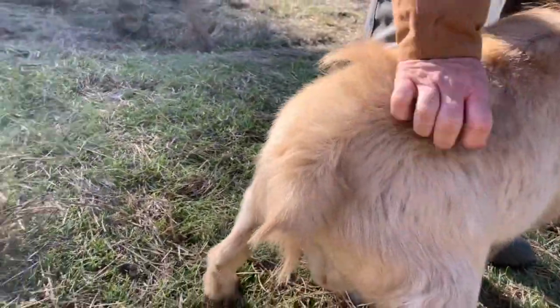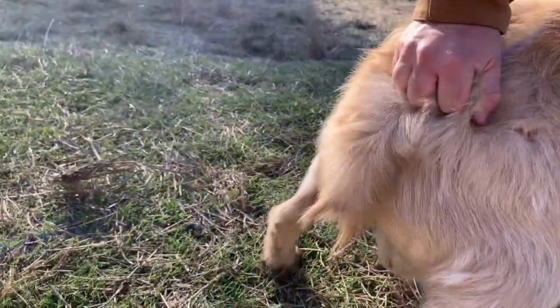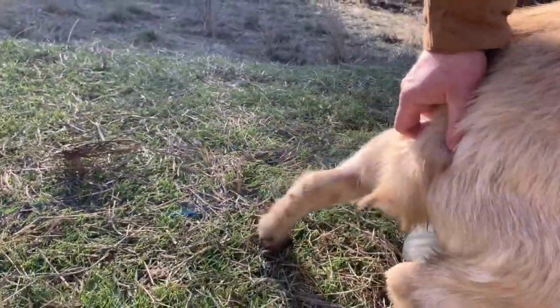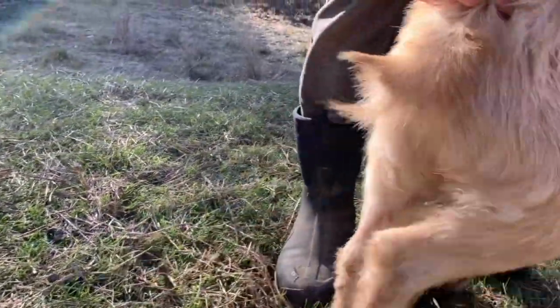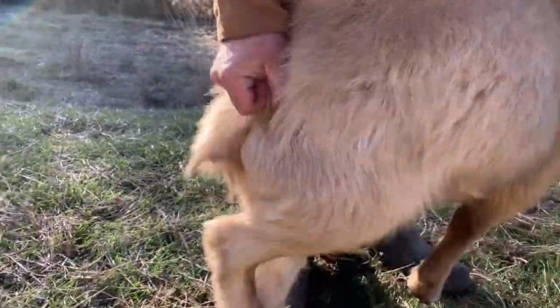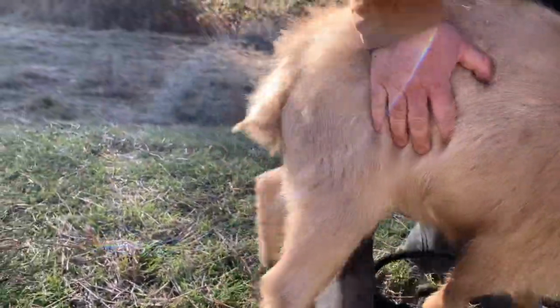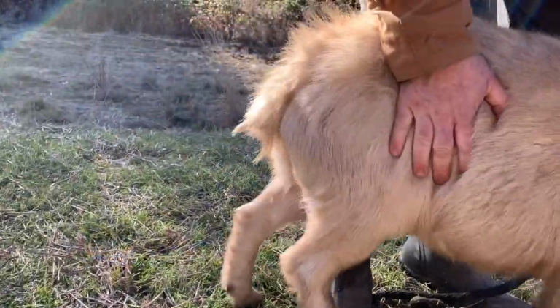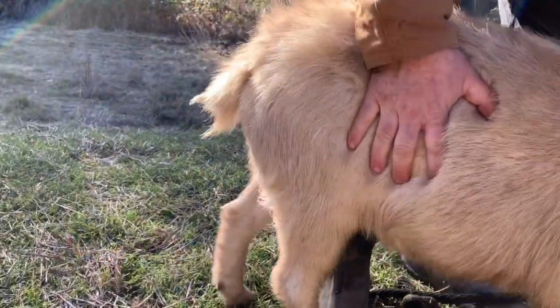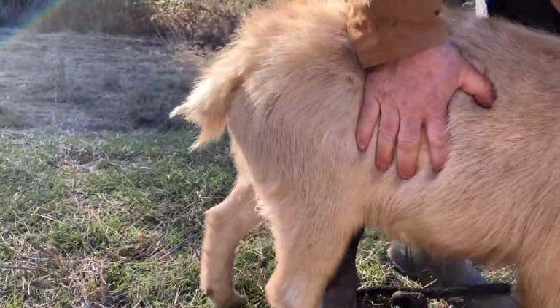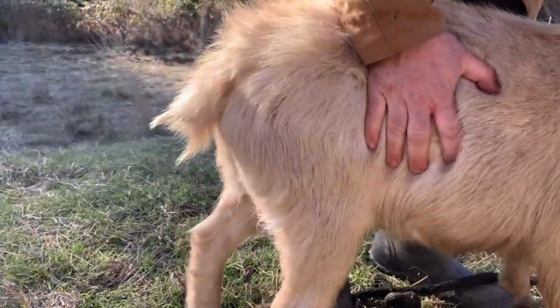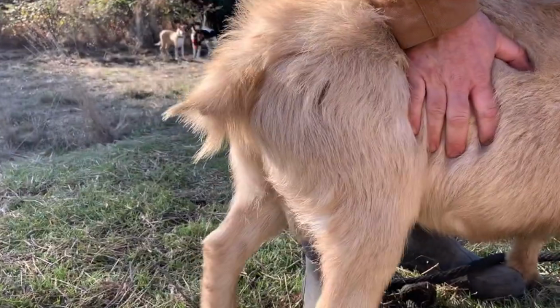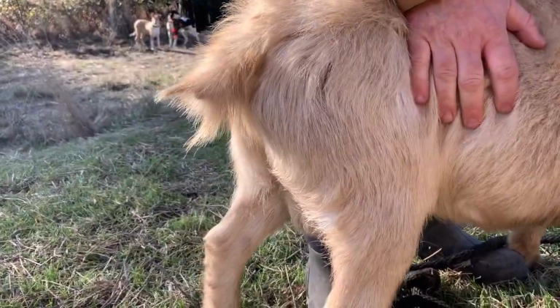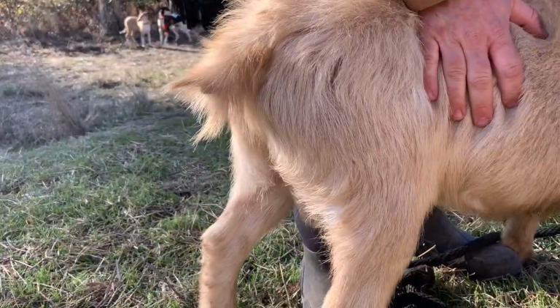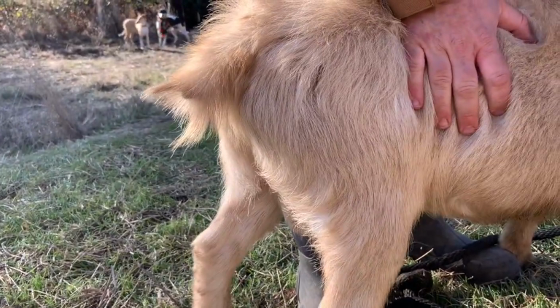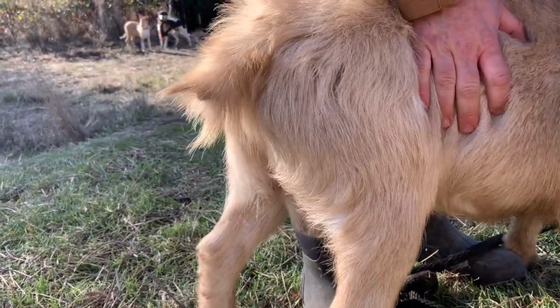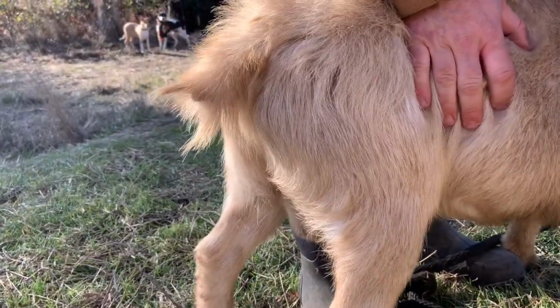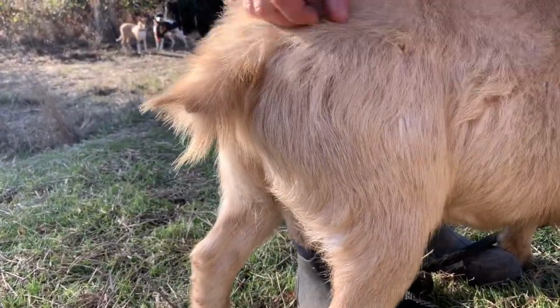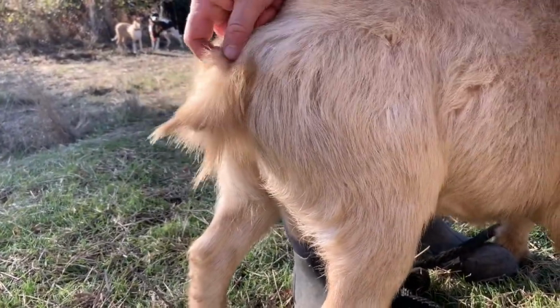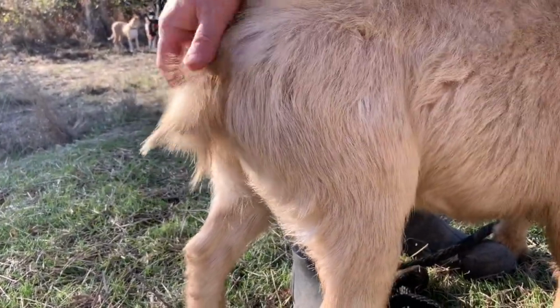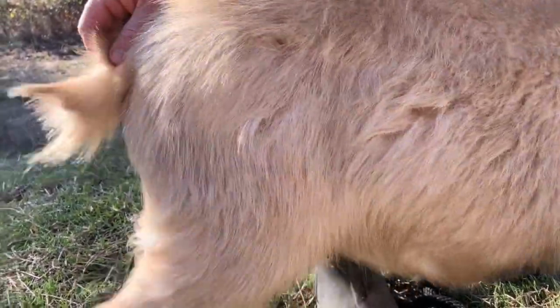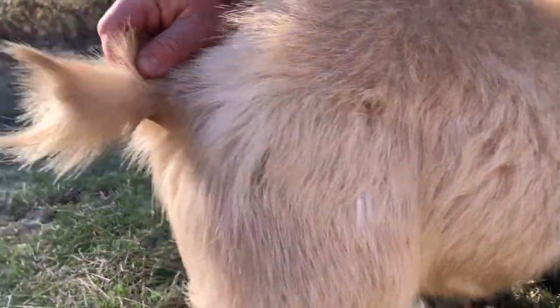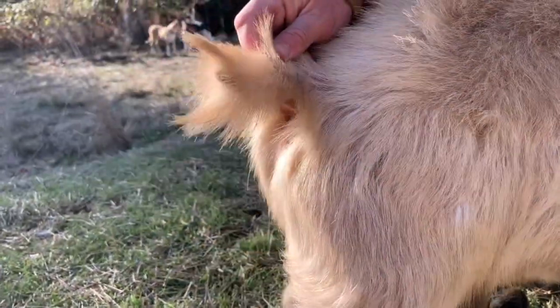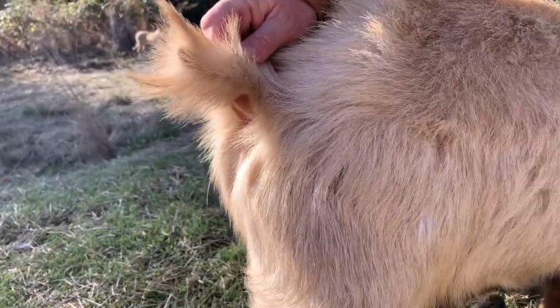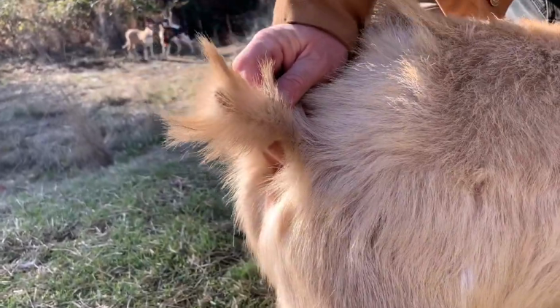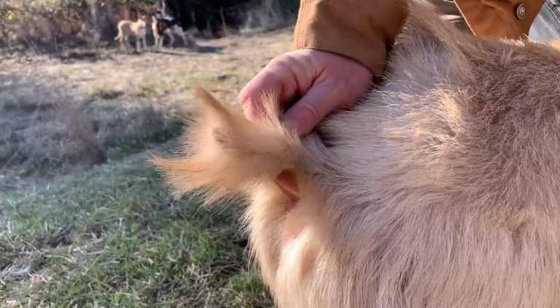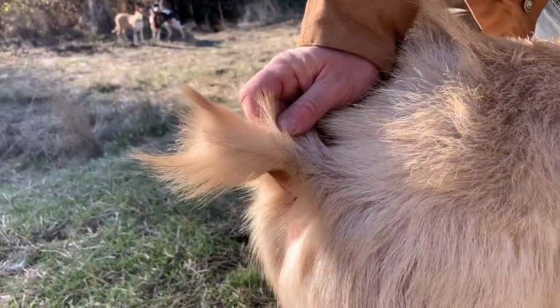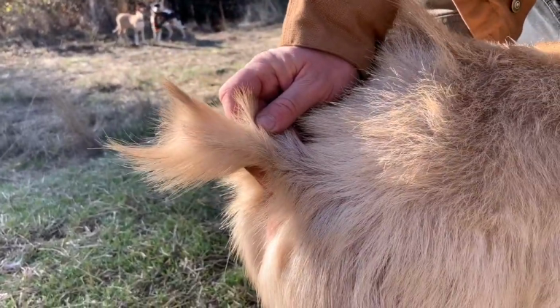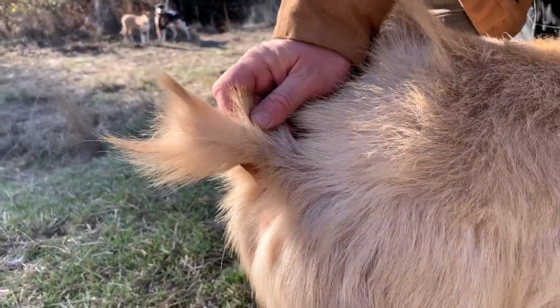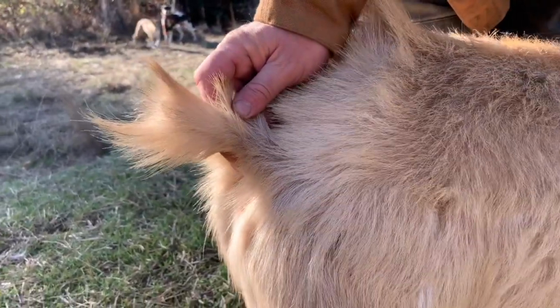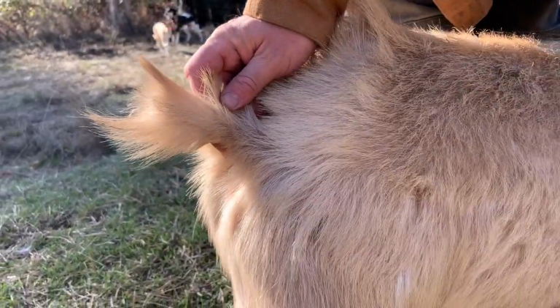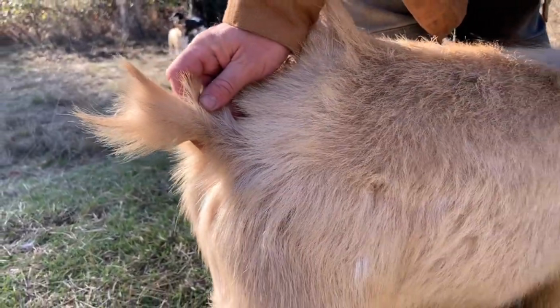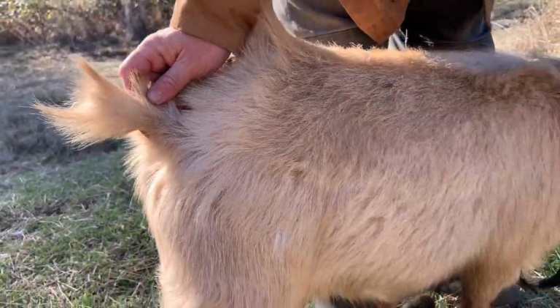His tail has what's called fish tail — he almost looks like, you can see it real clearly even though he's moving around. It kind of looks like the tail of a goldfish. It means that there's no hair growing out of the tip of his tail, and that is the number one sign of copper deficiency.